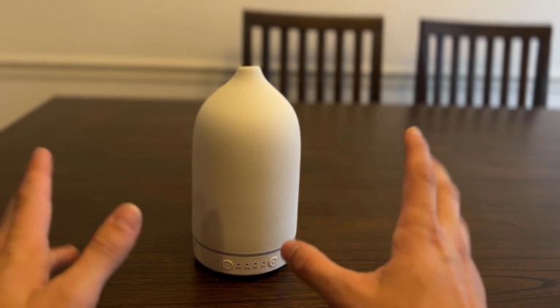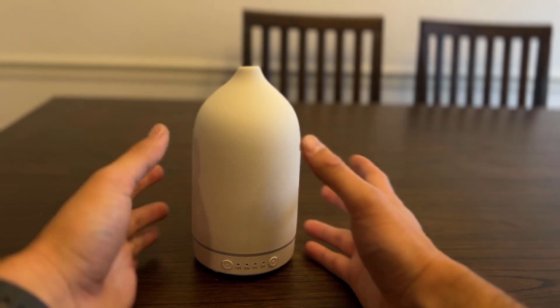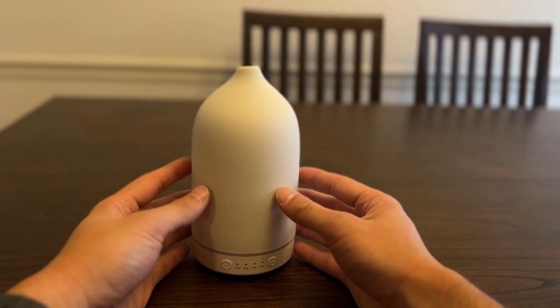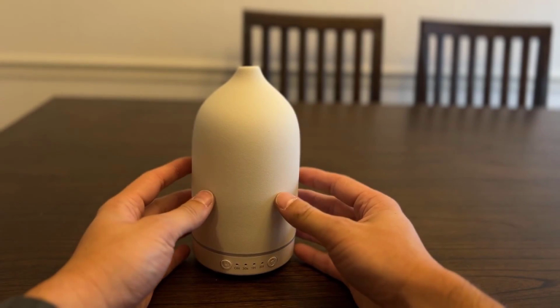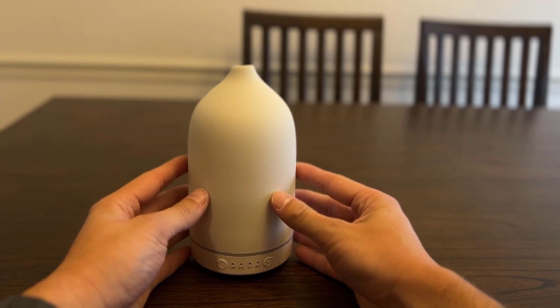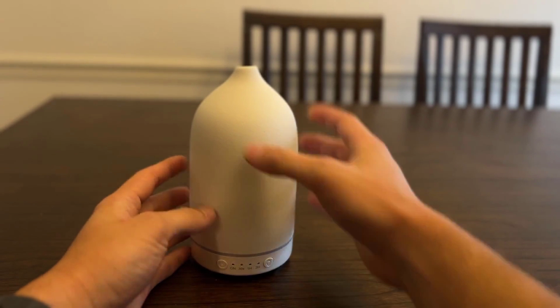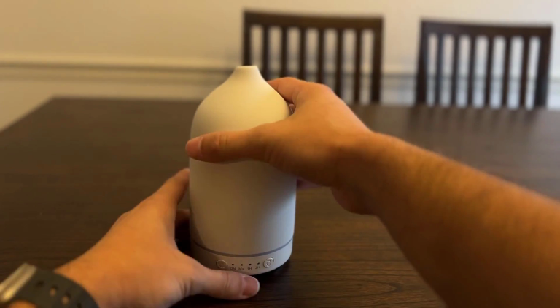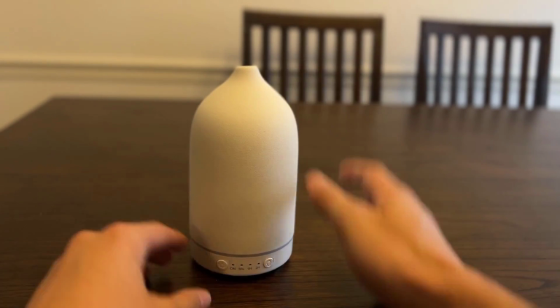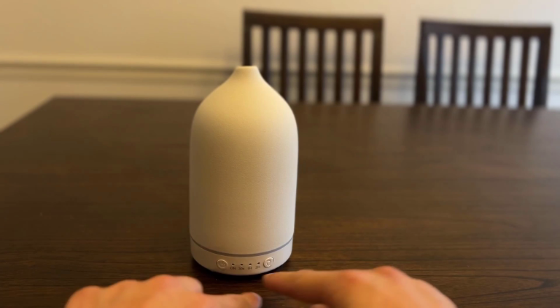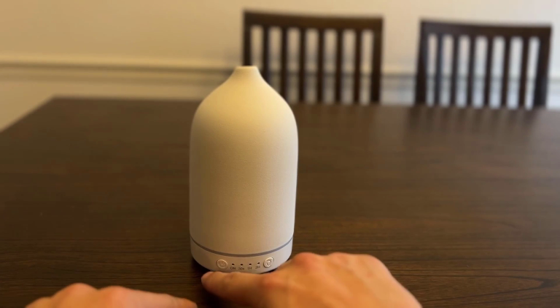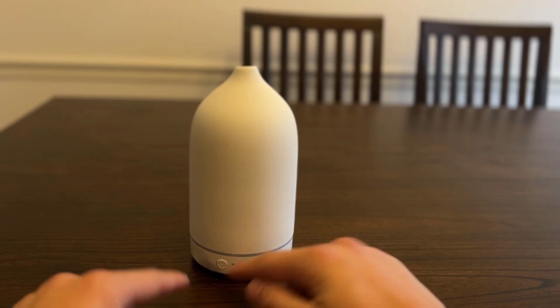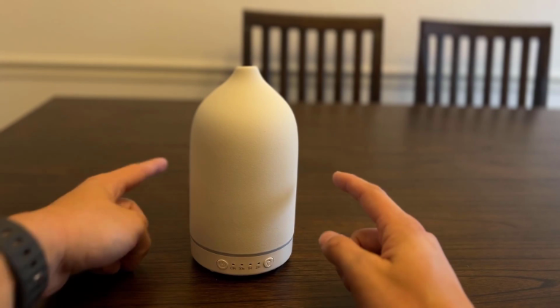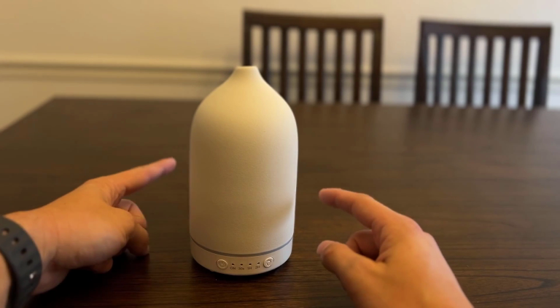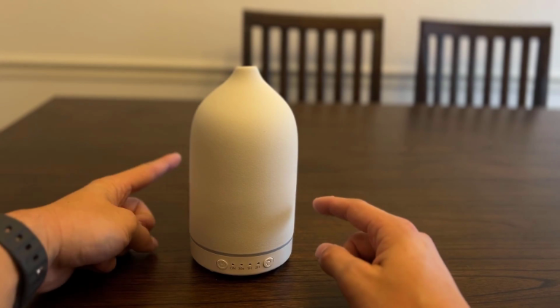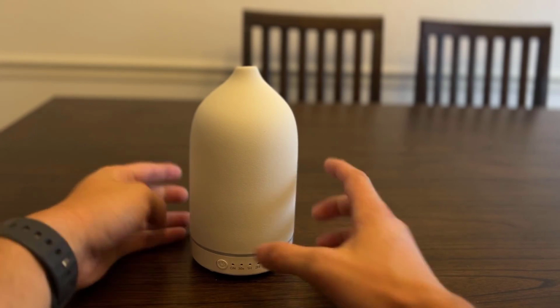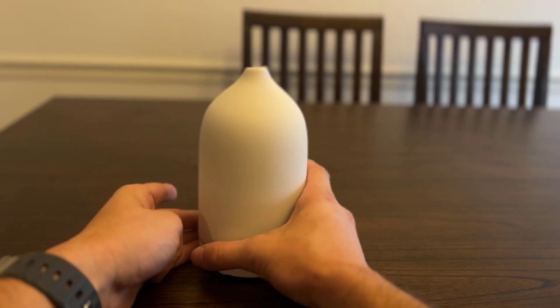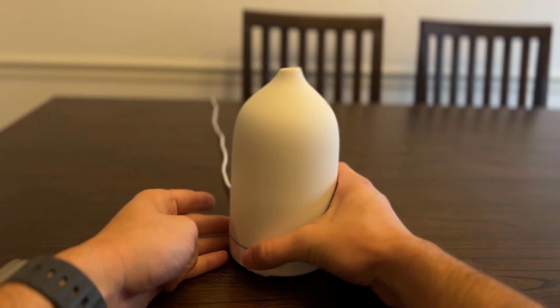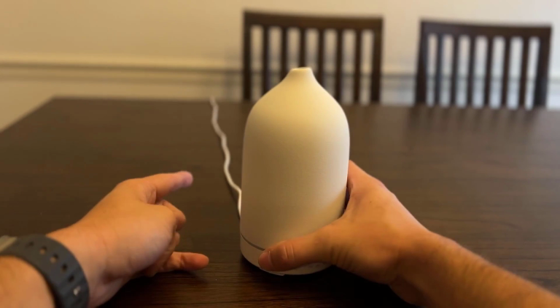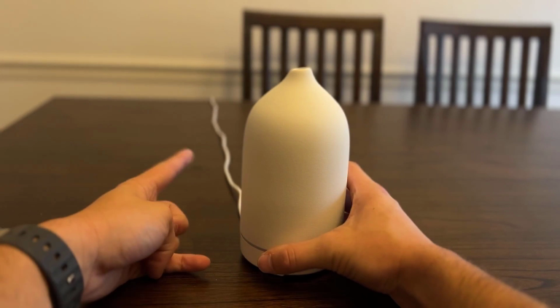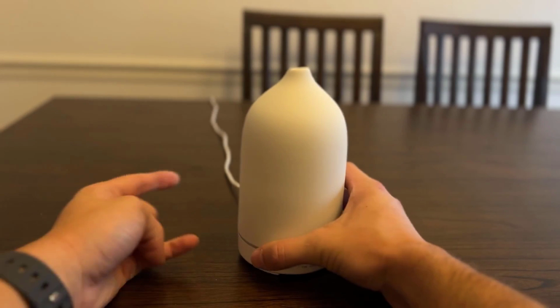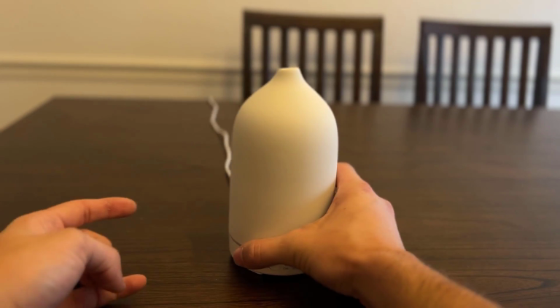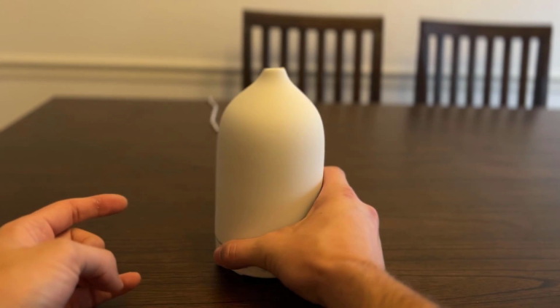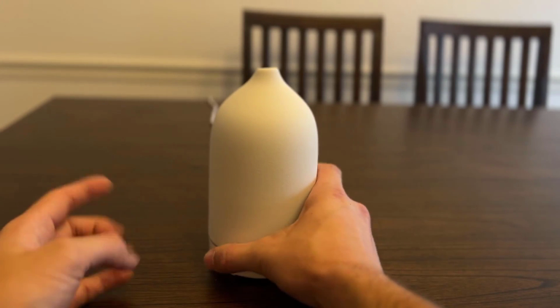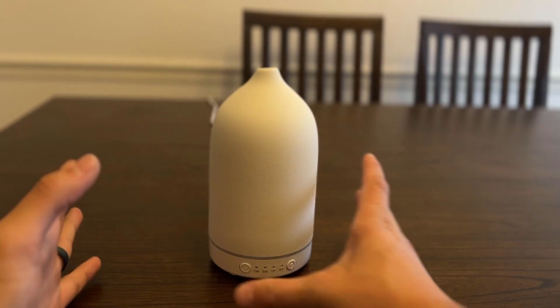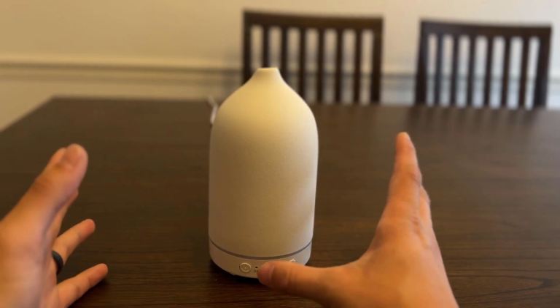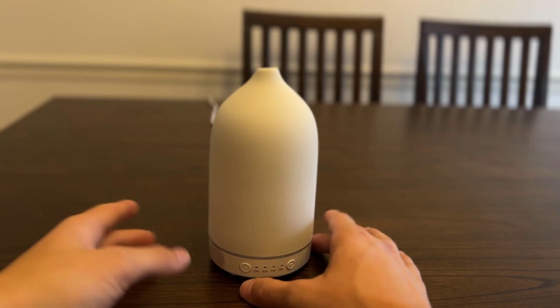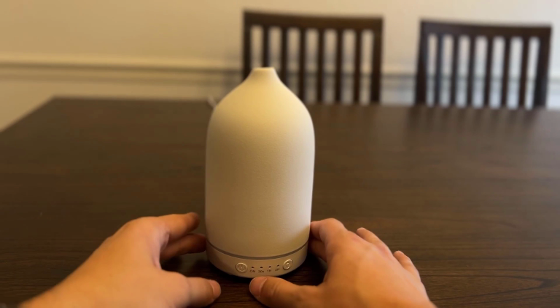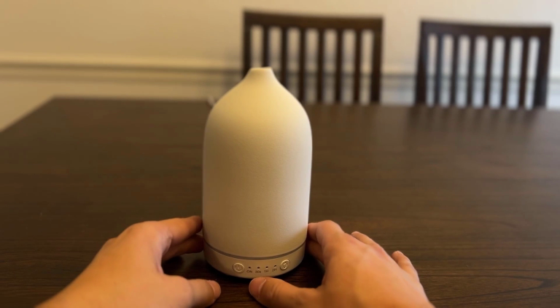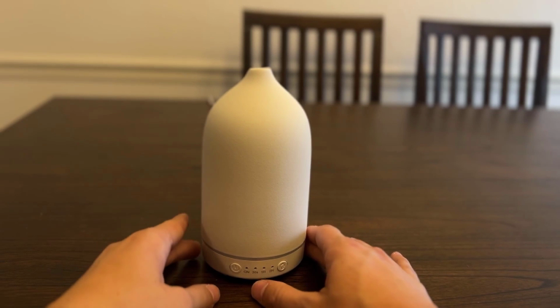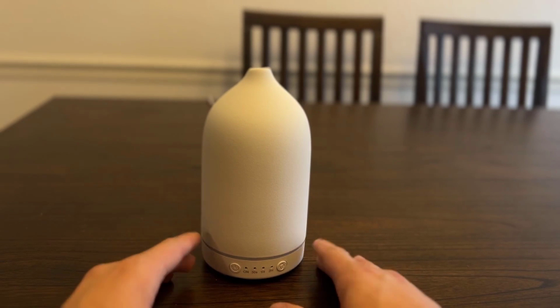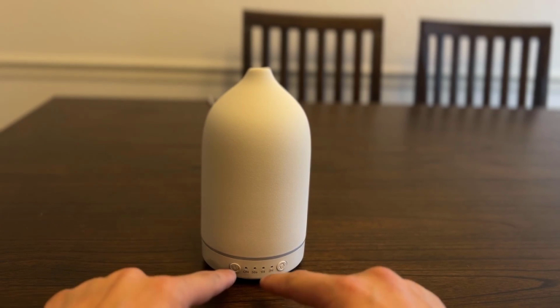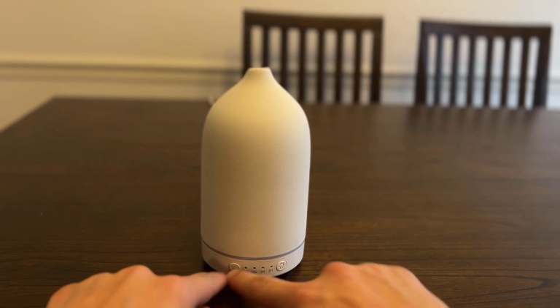If you didn't watch my other video, pretty much it comes with an already included cord that has a plug and everything, so you don't have to worry about a brick or anything.